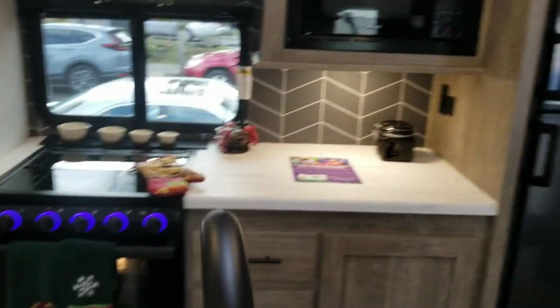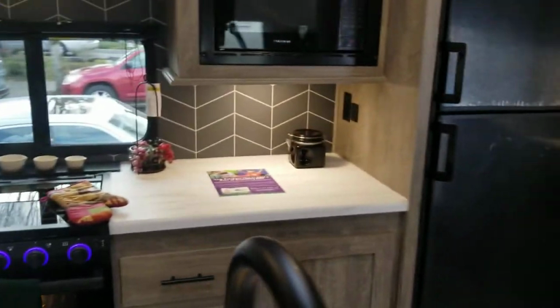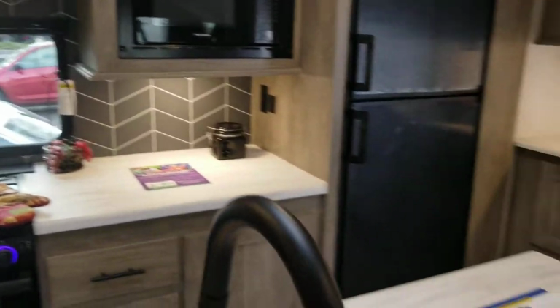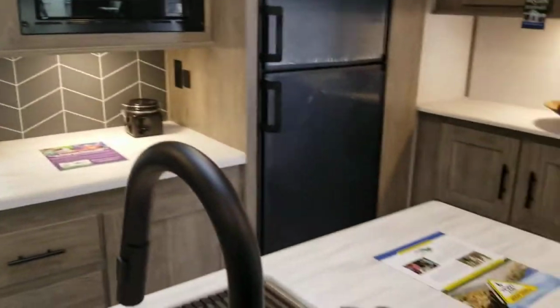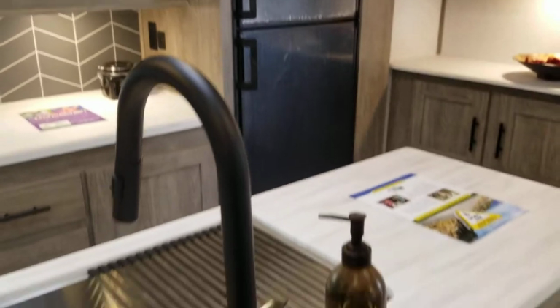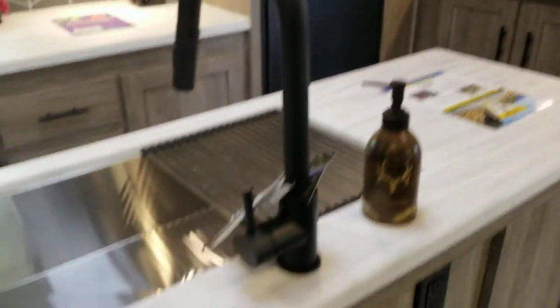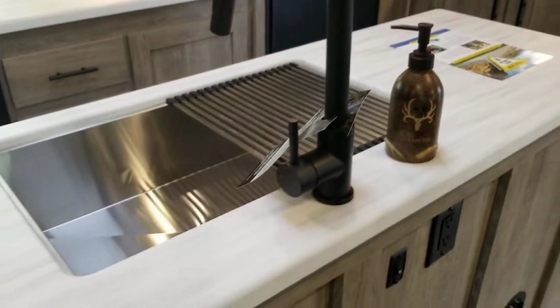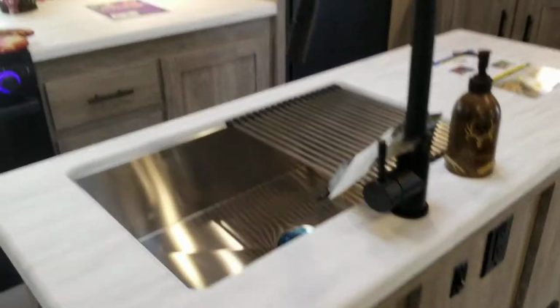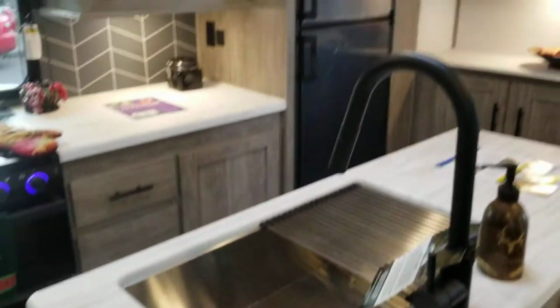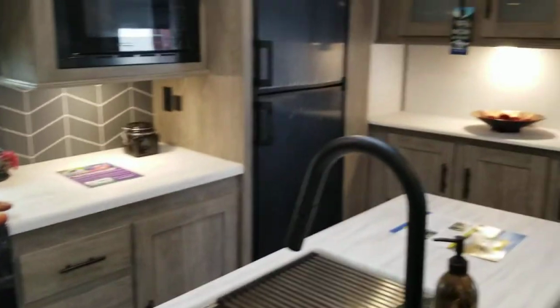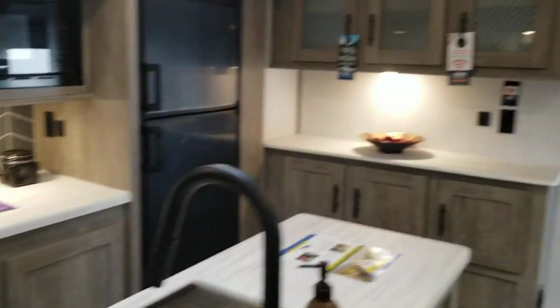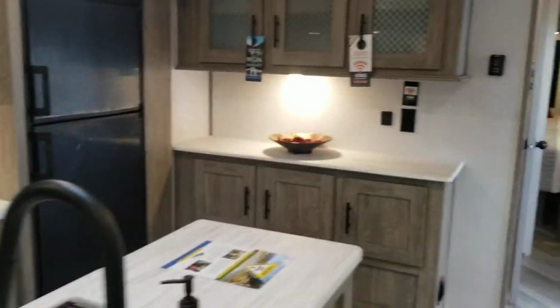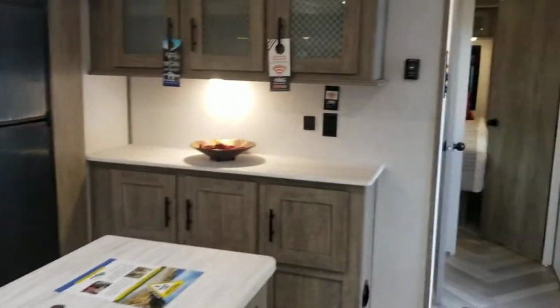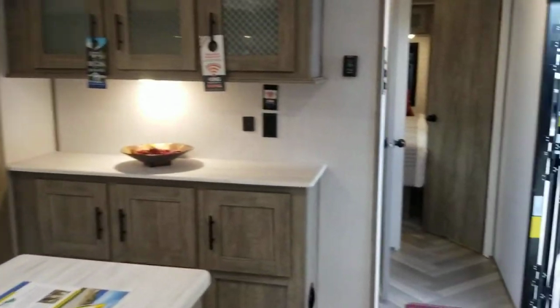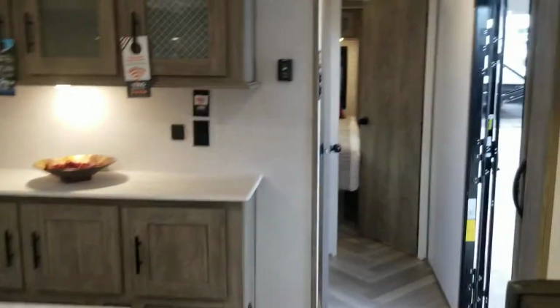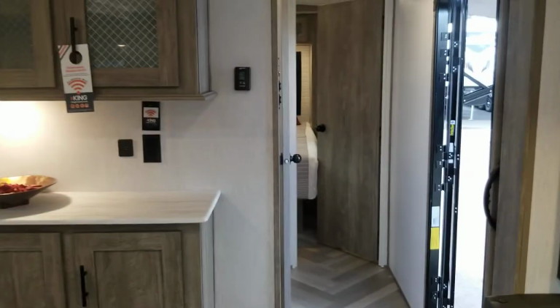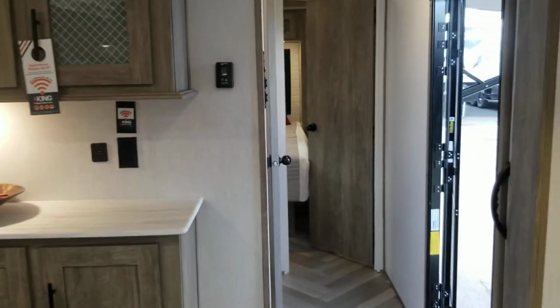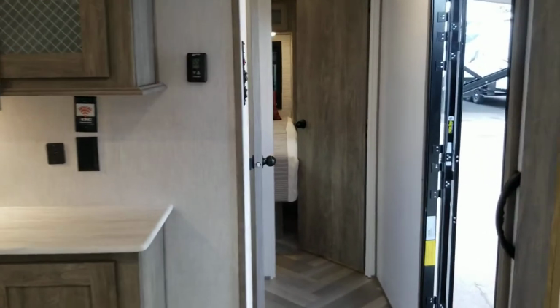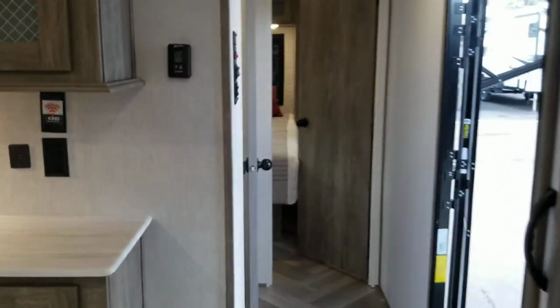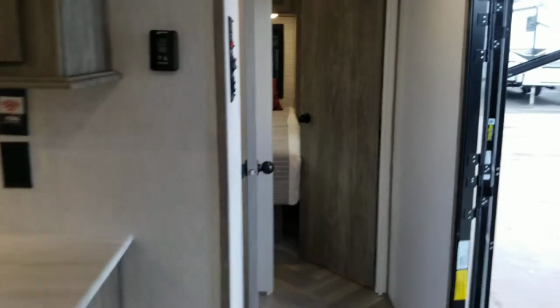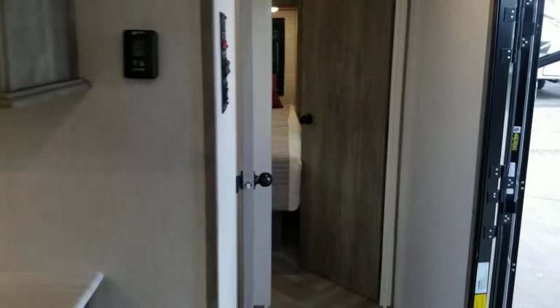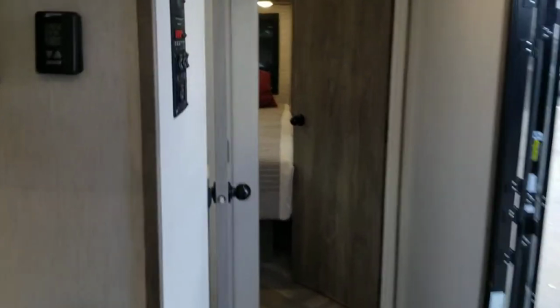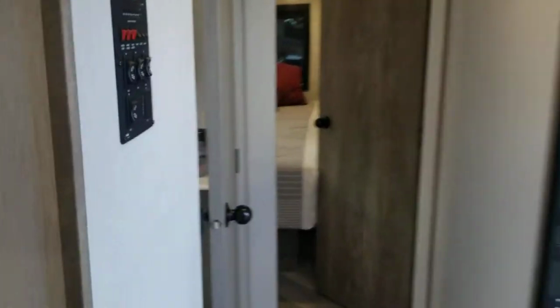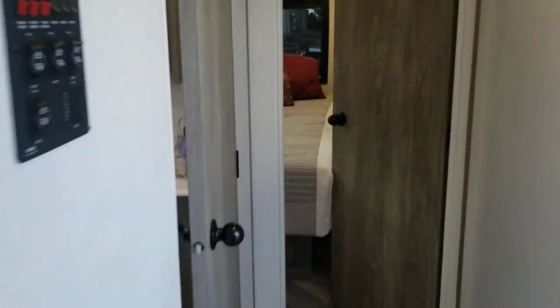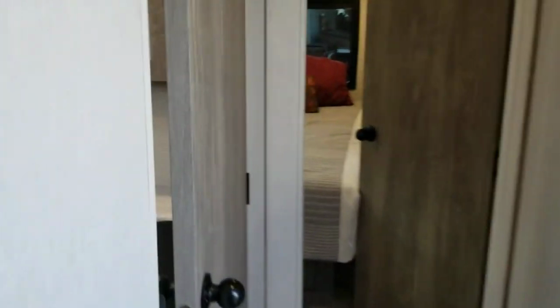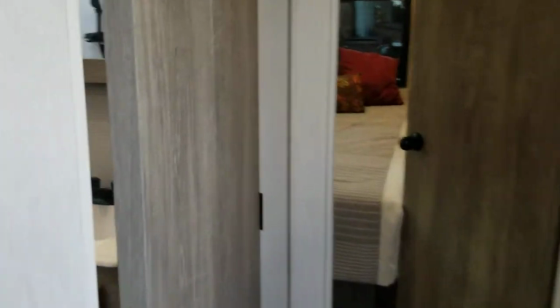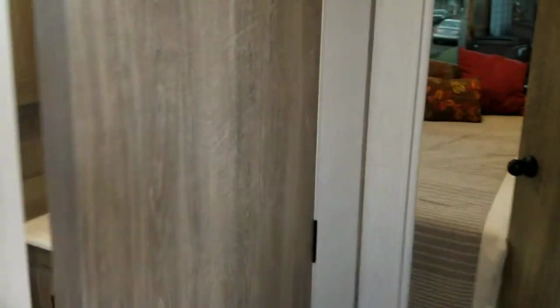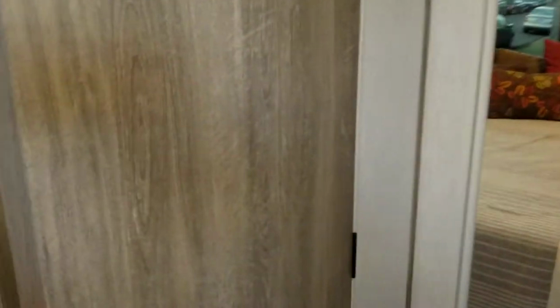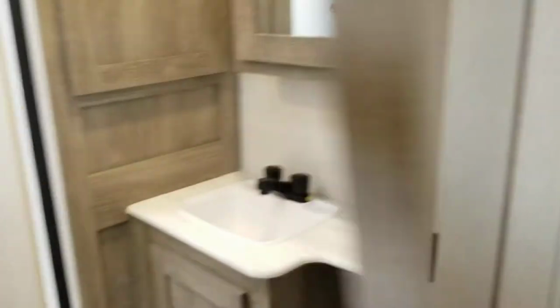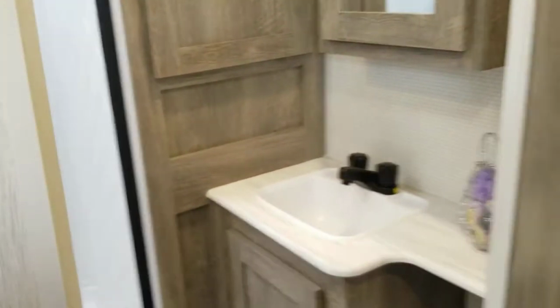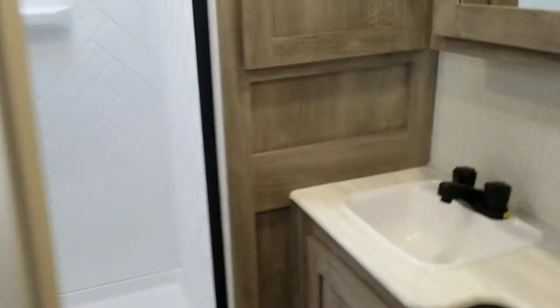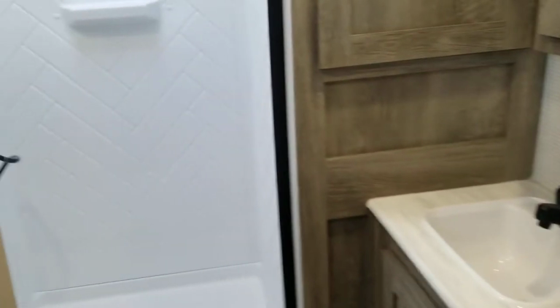As you can see it does have the island kitchen. This comes equipped with a 100-watt solar panel already mounted on the roof, a gorgeous bathroom, and a front queen bedroom.